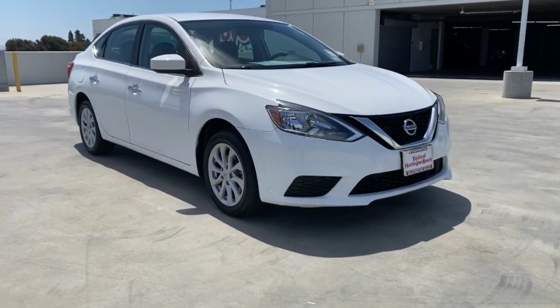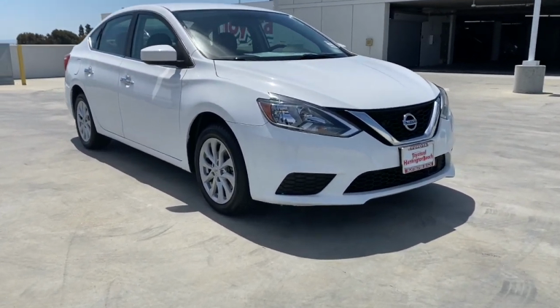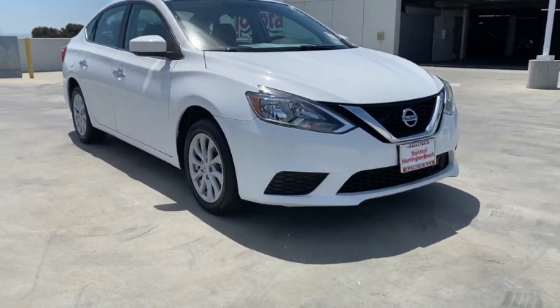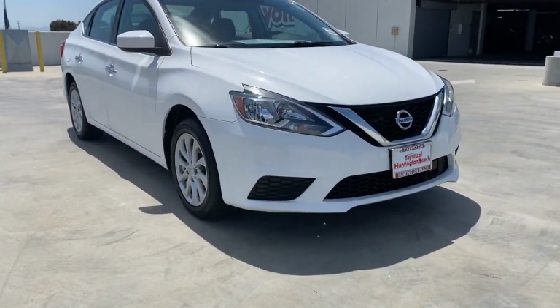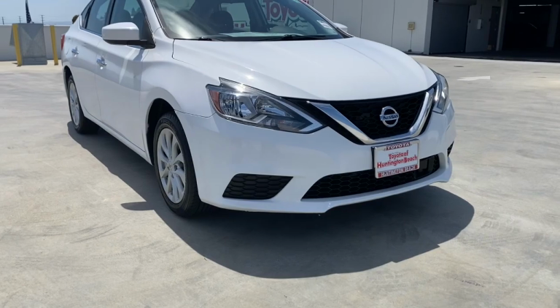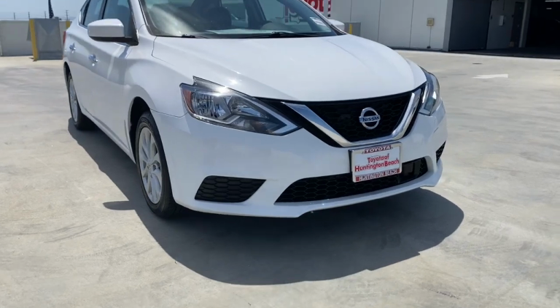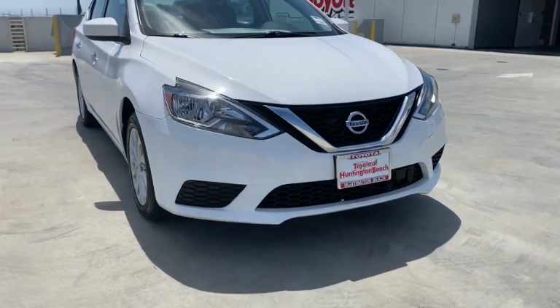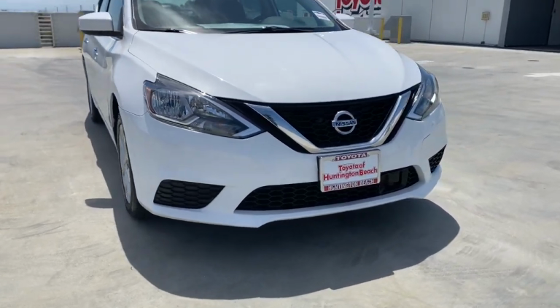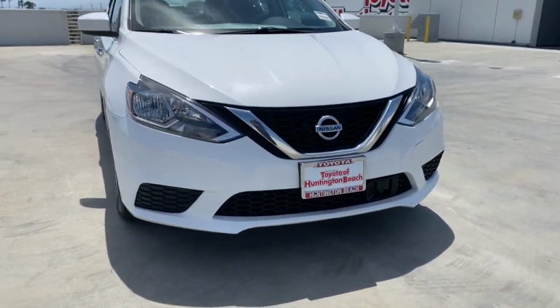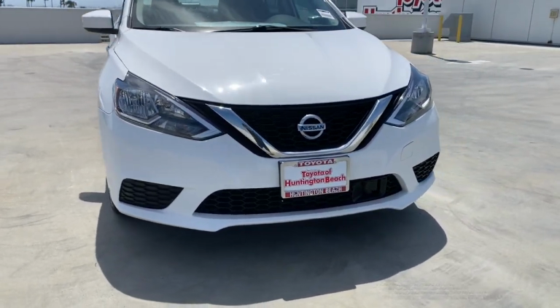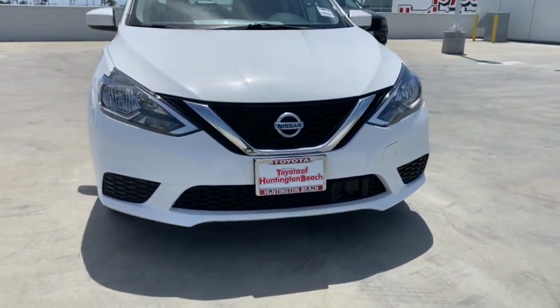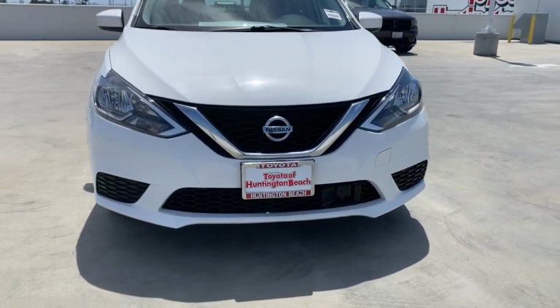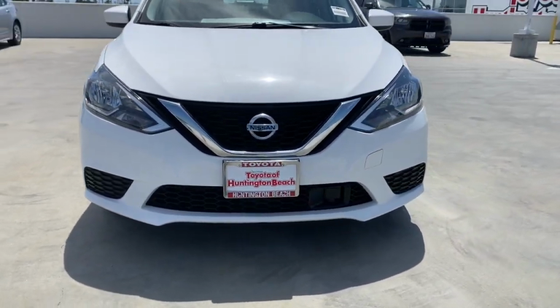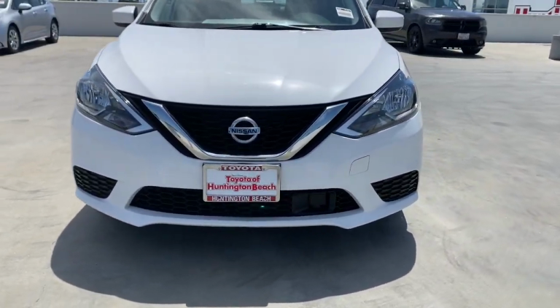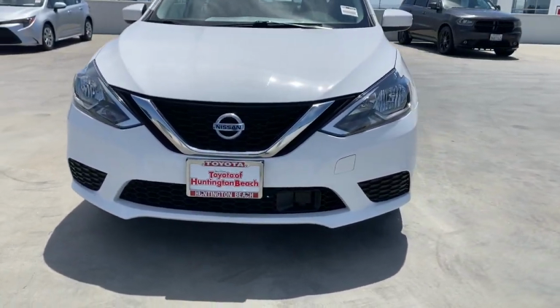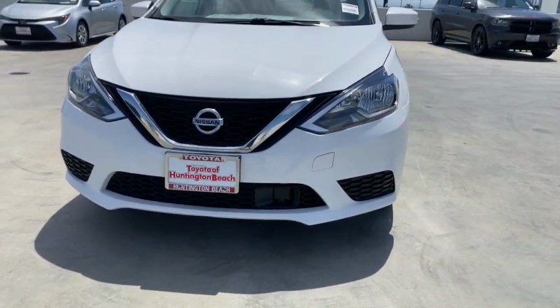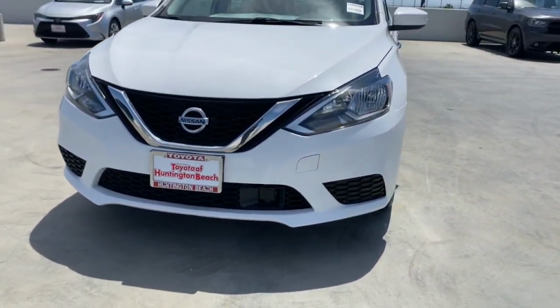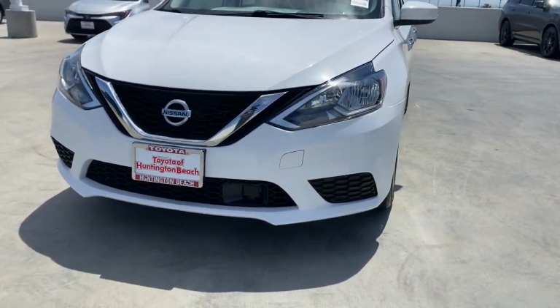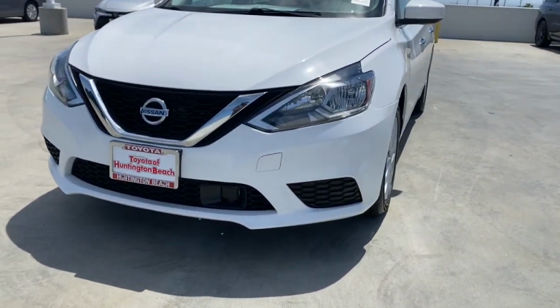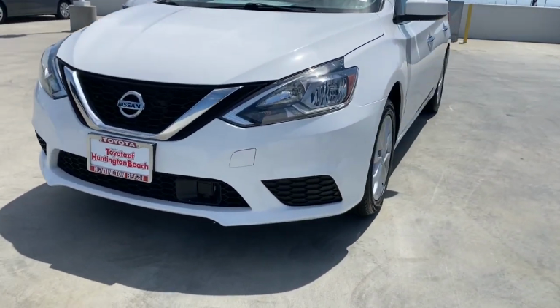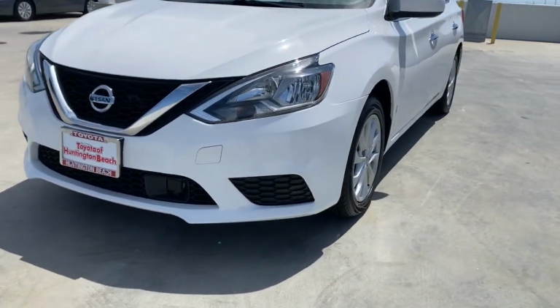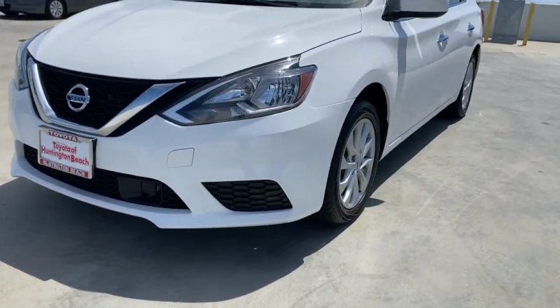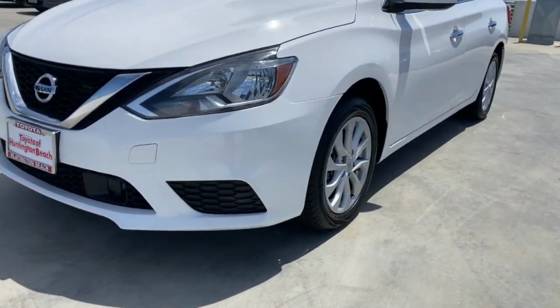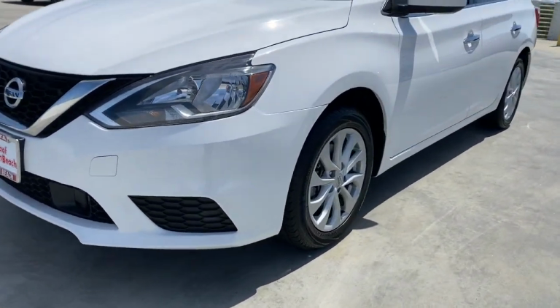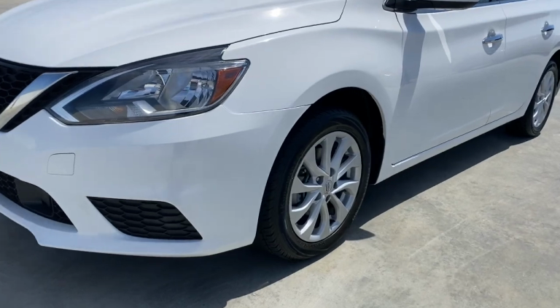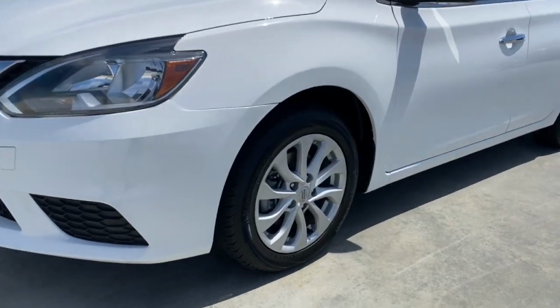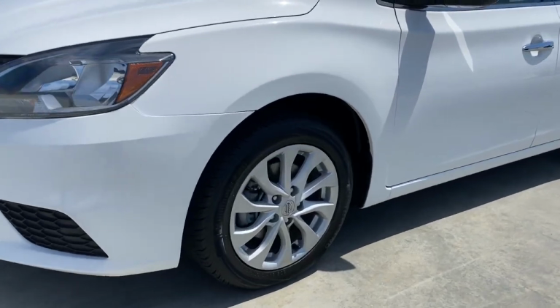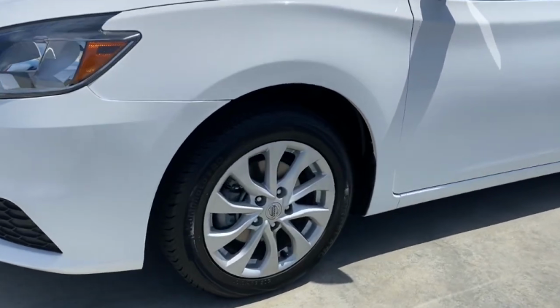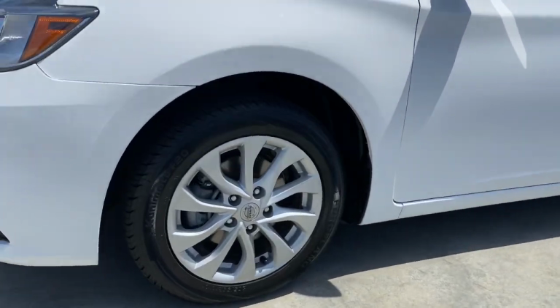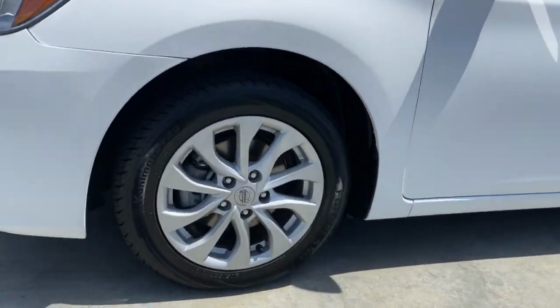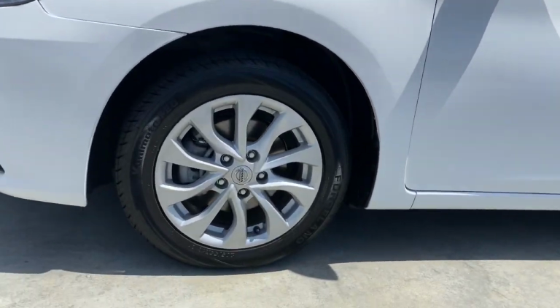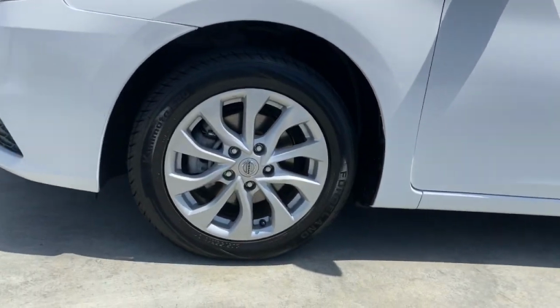Satellite radio, electronic stability control, multi-zone AC, Bluetooth connection, aluminum wheels, and alarm.